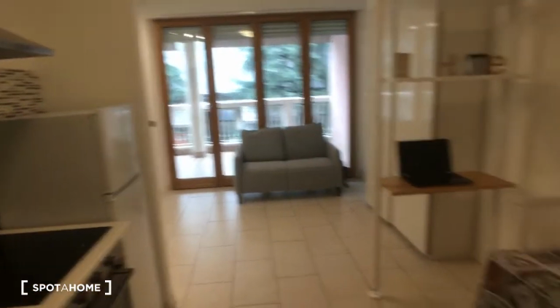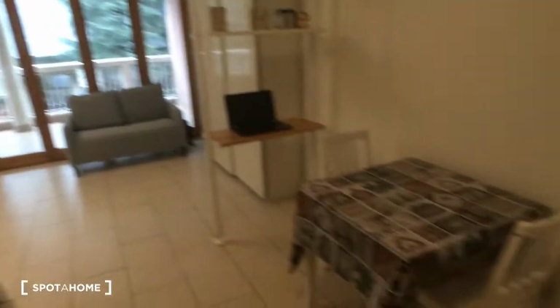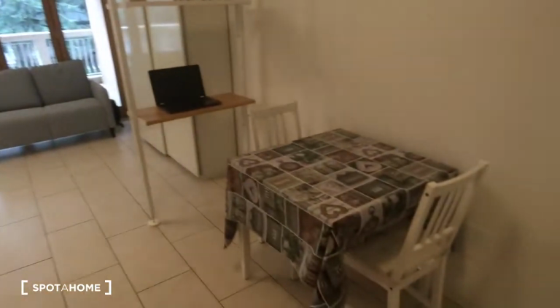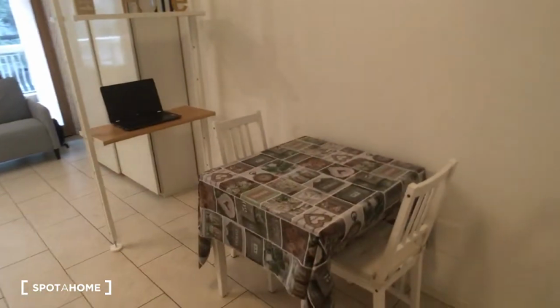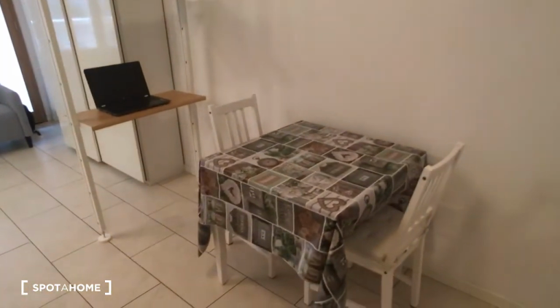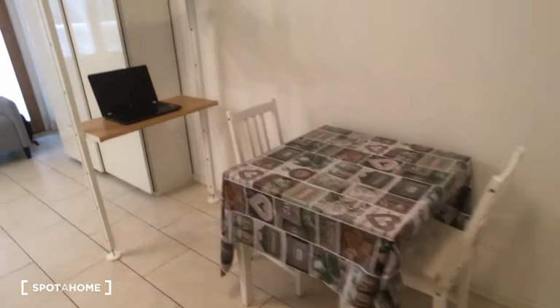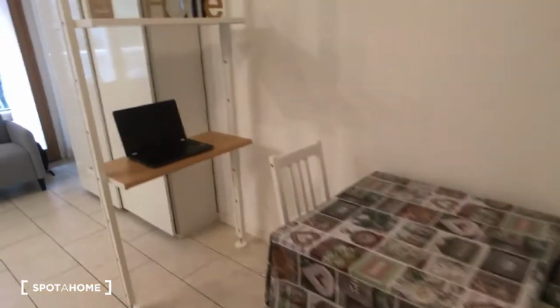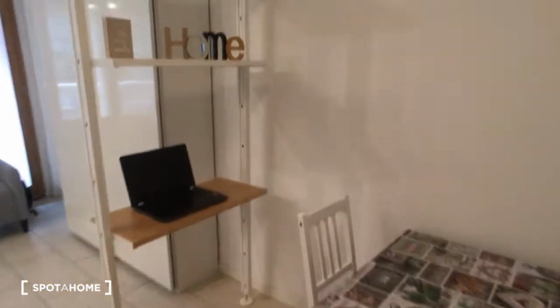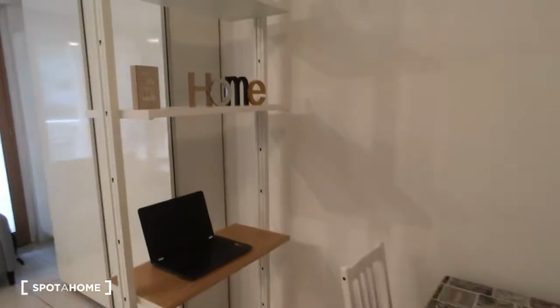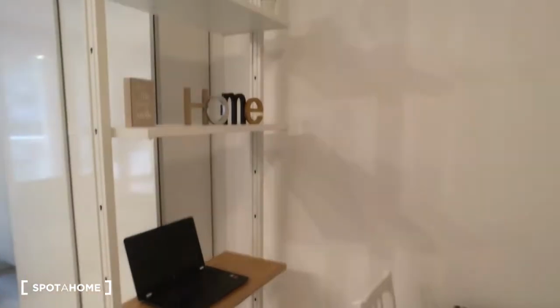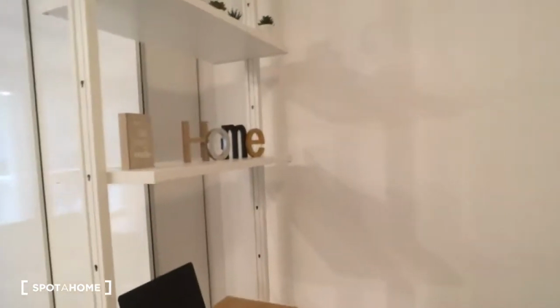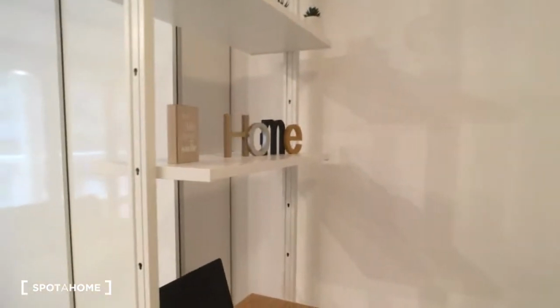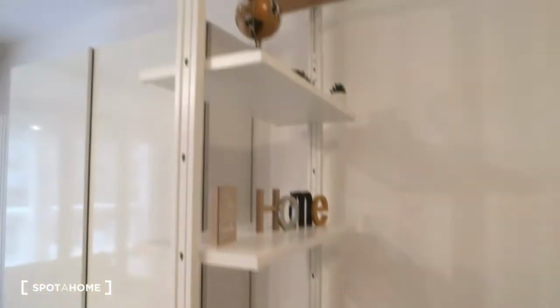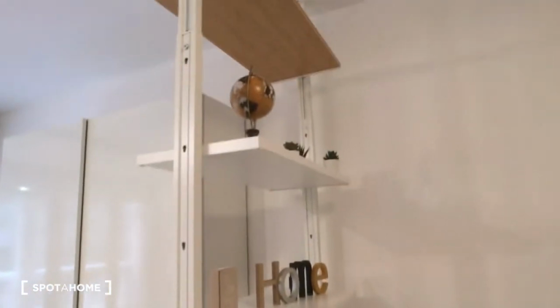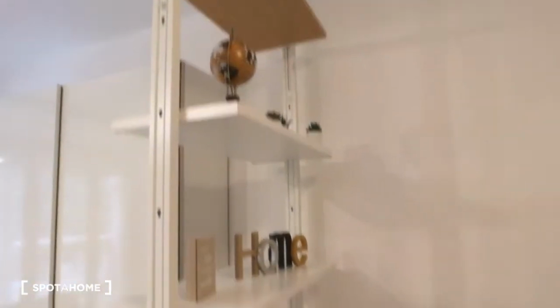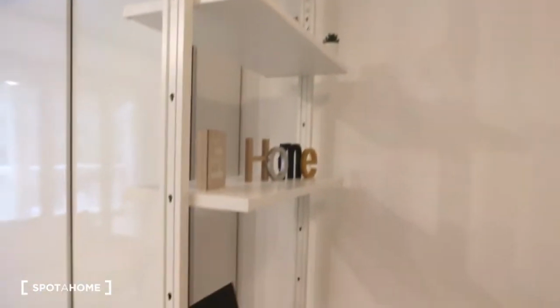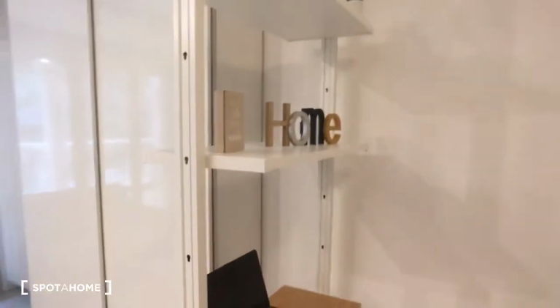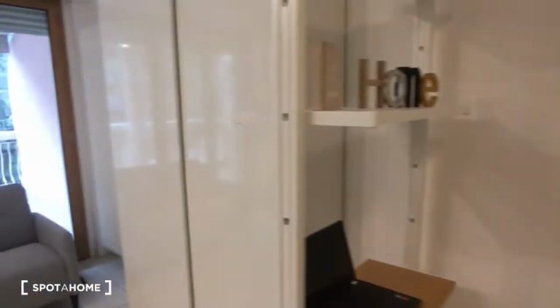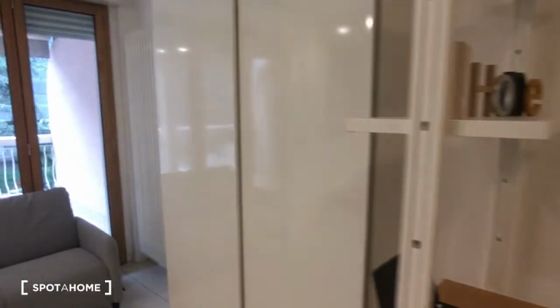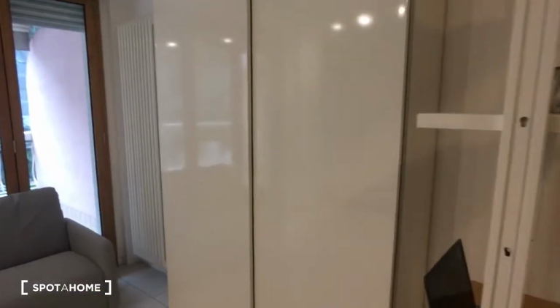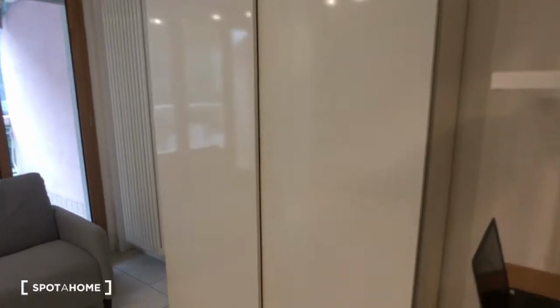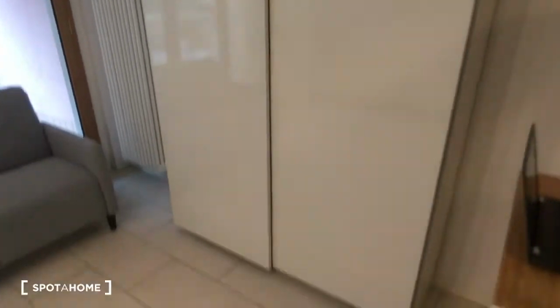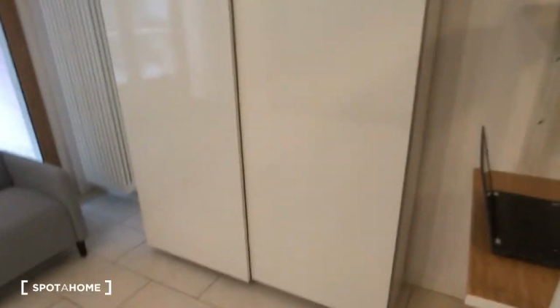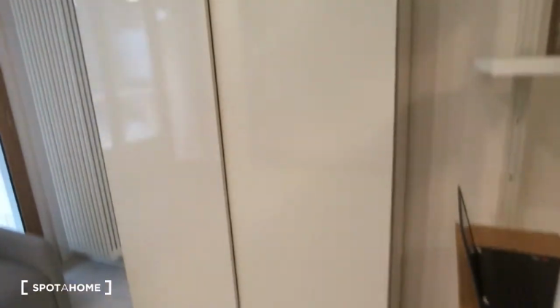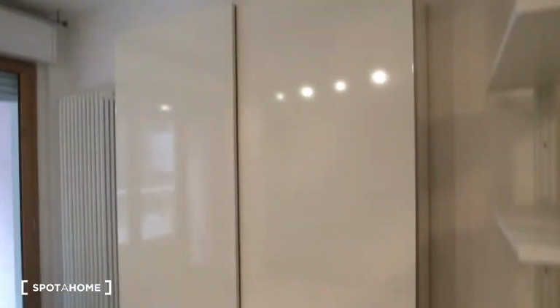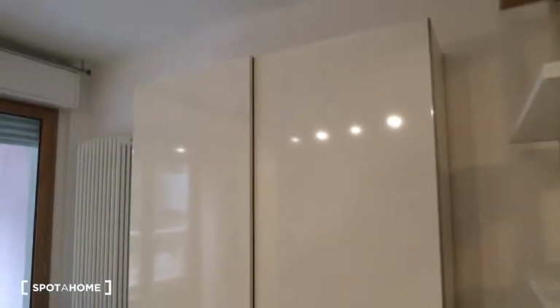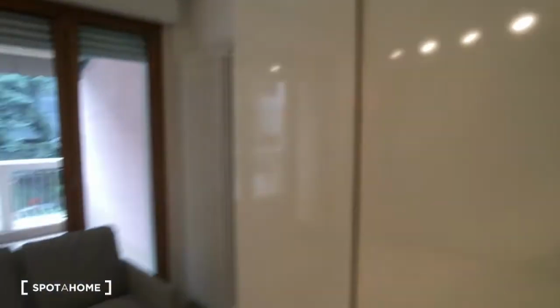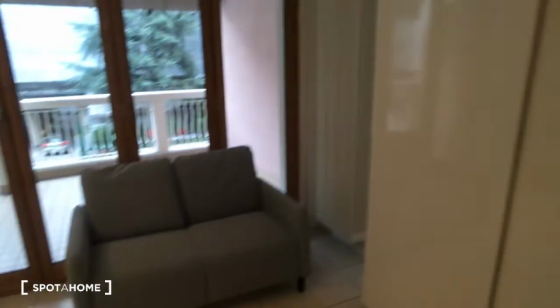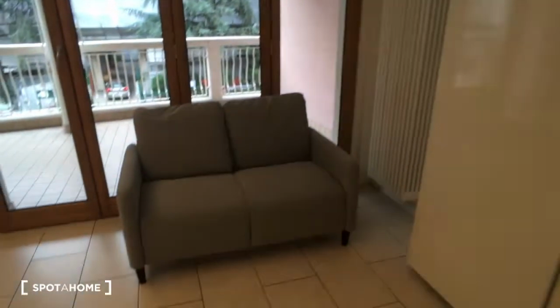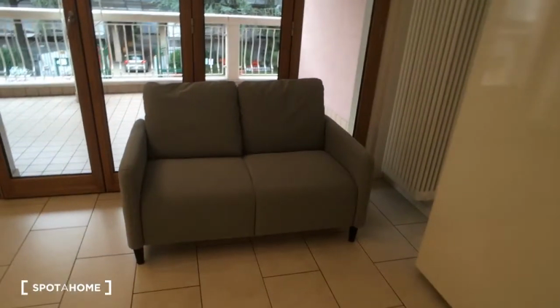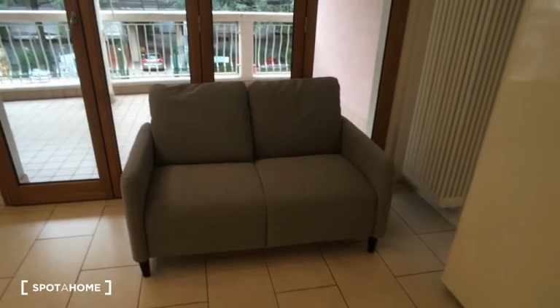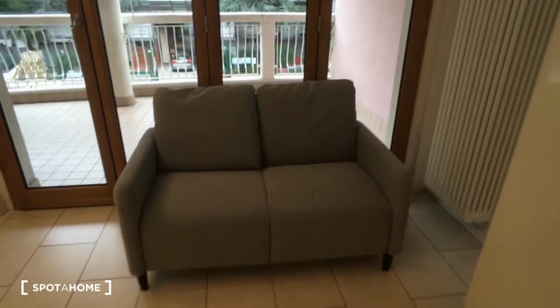Here we have the table, and as you can see there are some shelves, which is very nice. Then we have the wardrobe which is quite big, as you can see. We also have one sofa here.